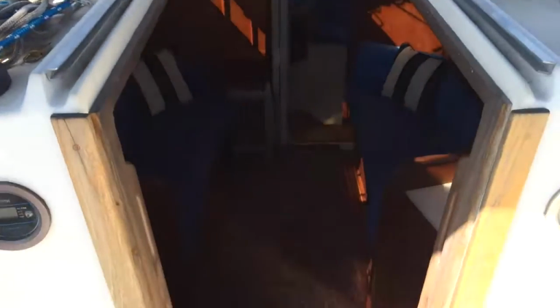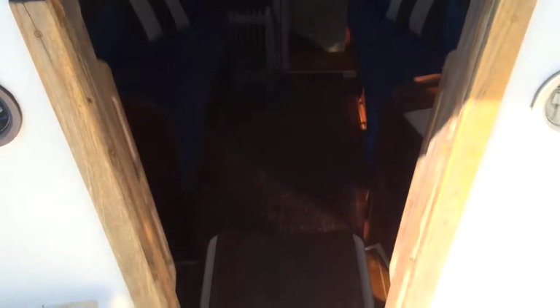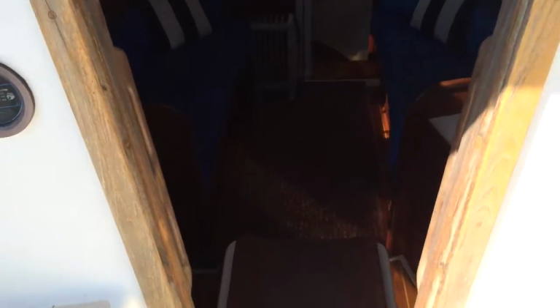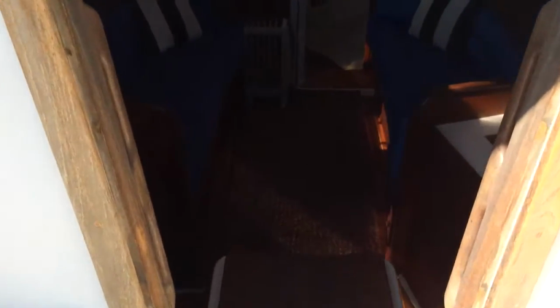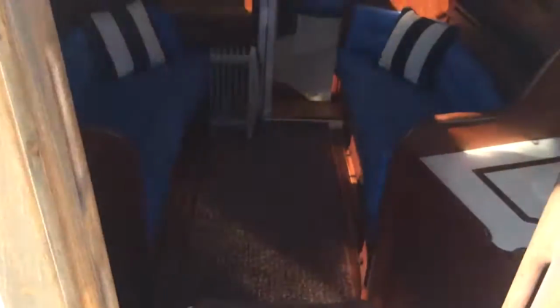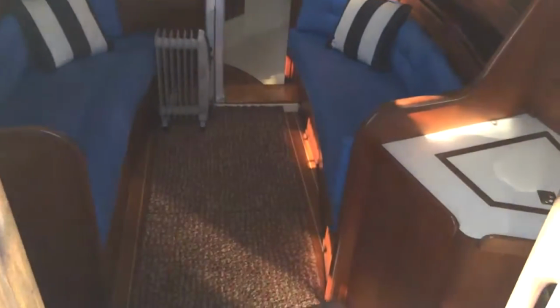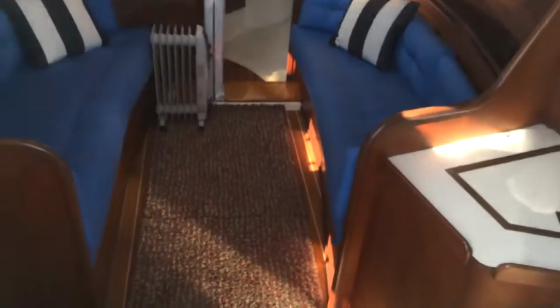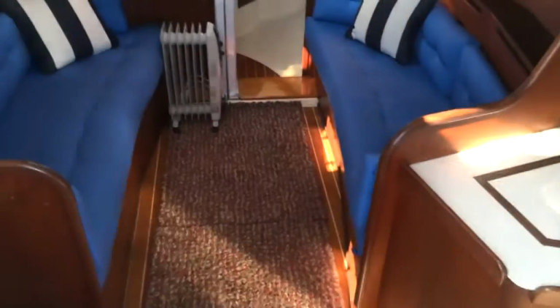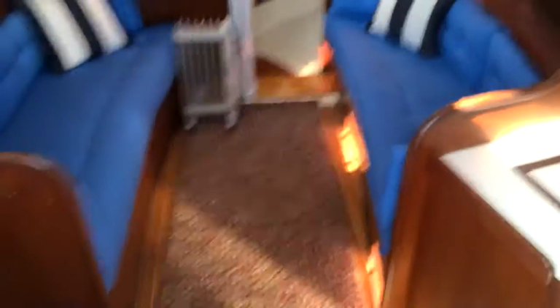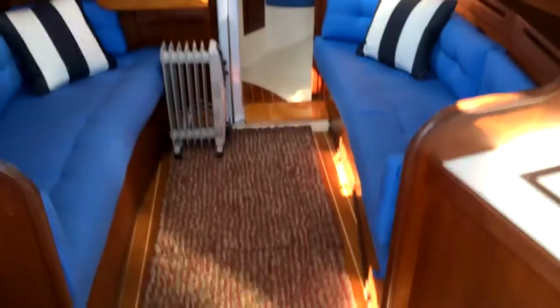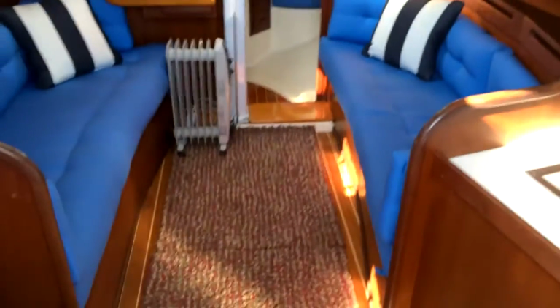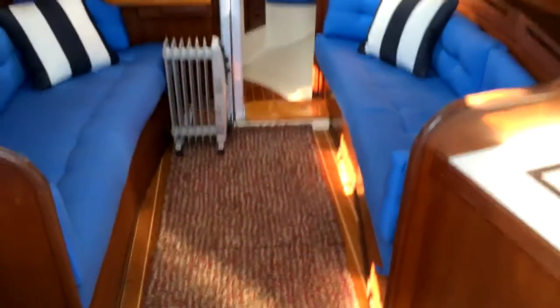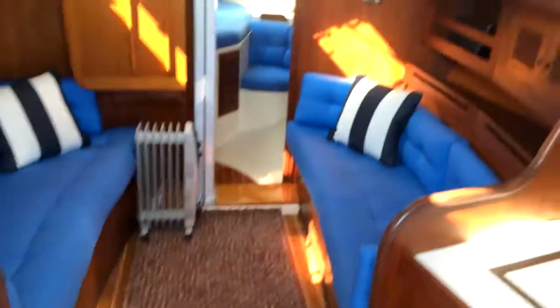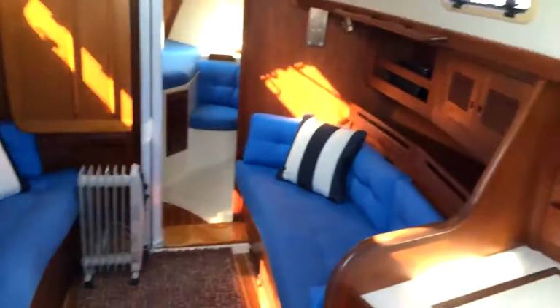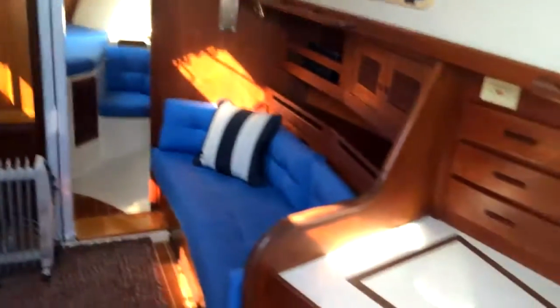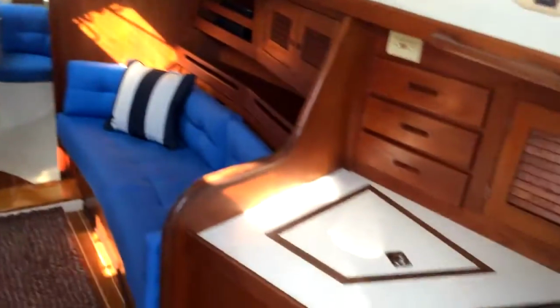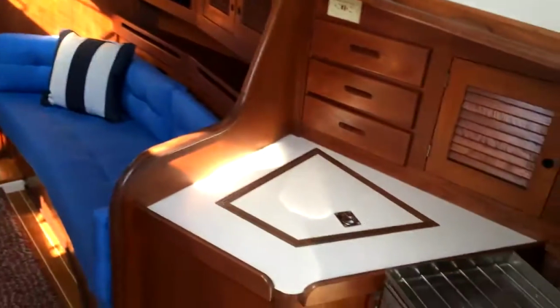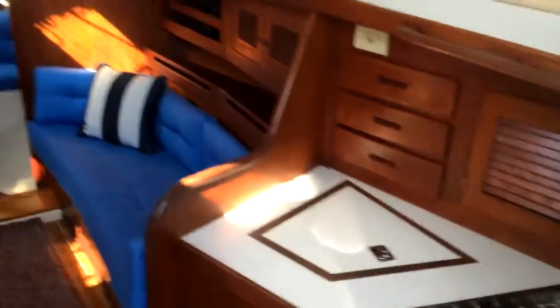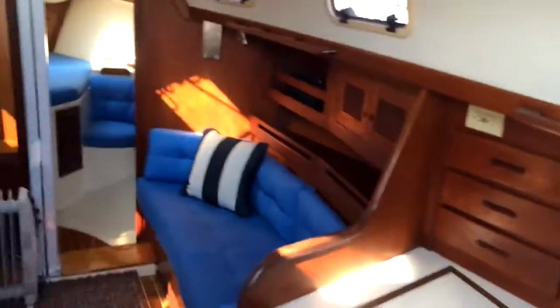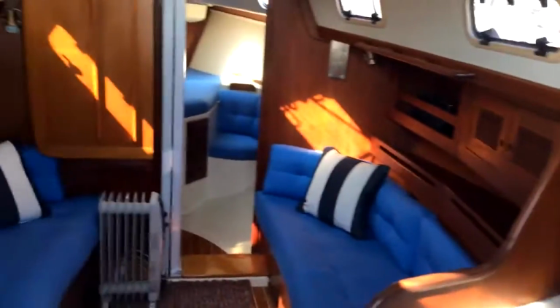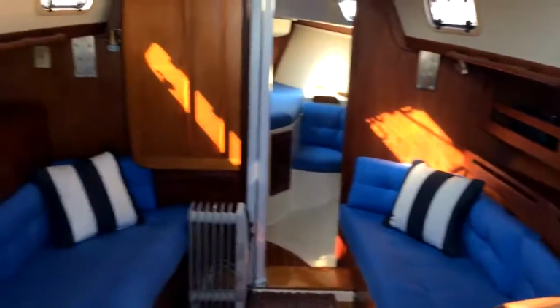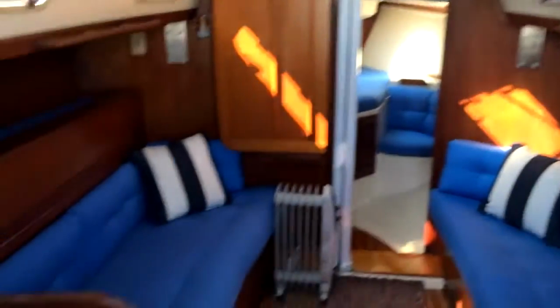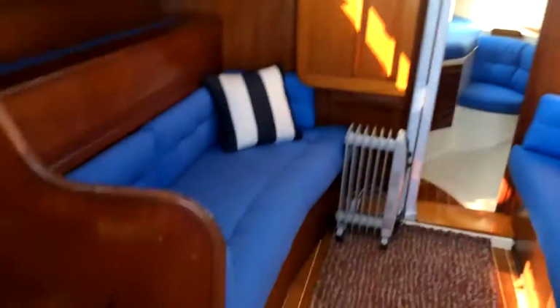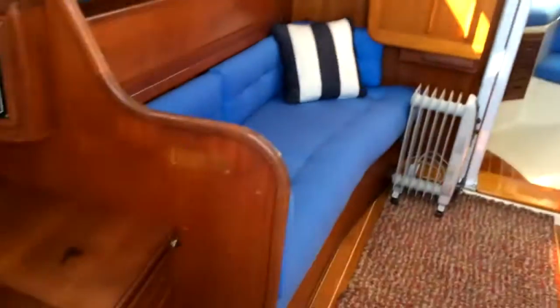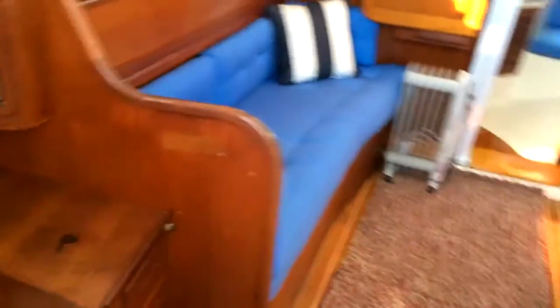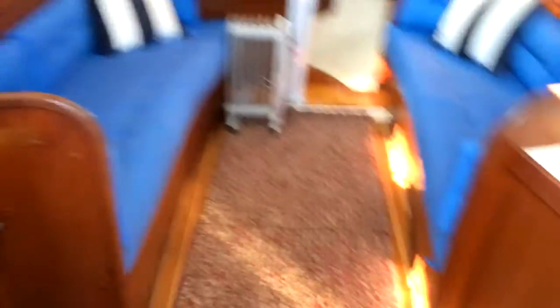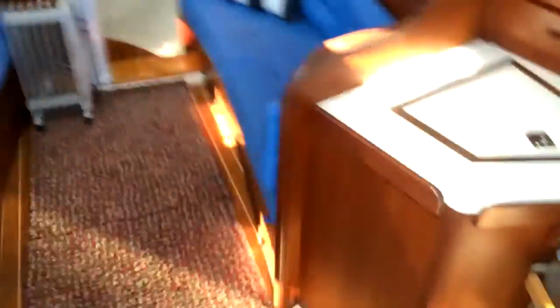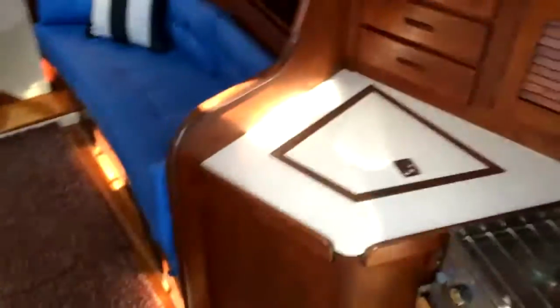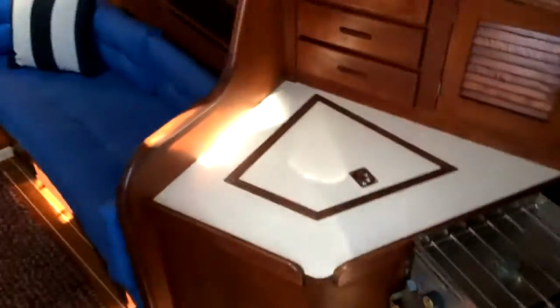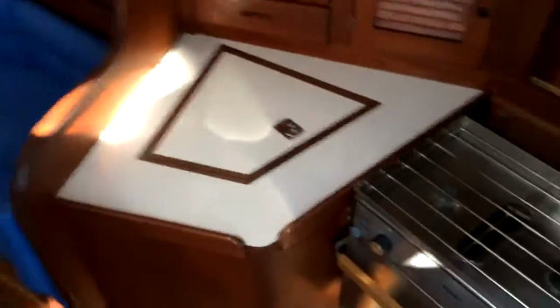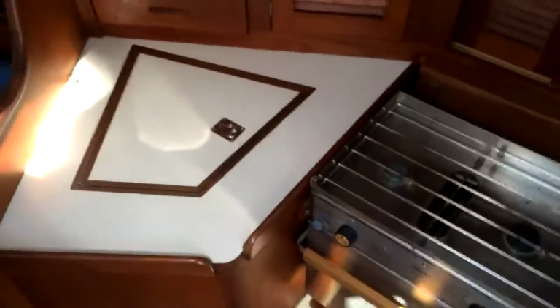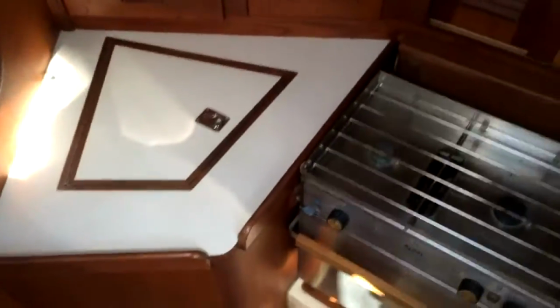Let's go down below. You can see a very nice open layout — very airy with lots of natural light coming down below on this boat. Very nice galley here.